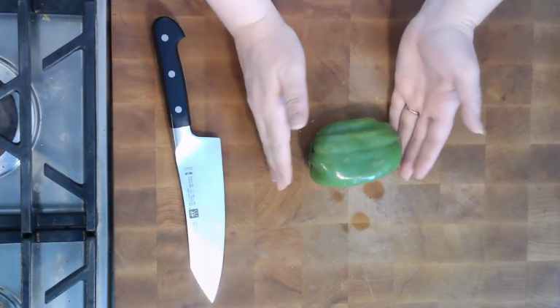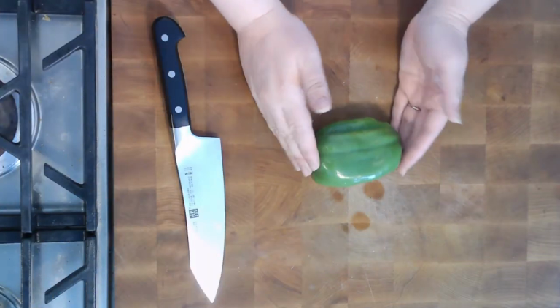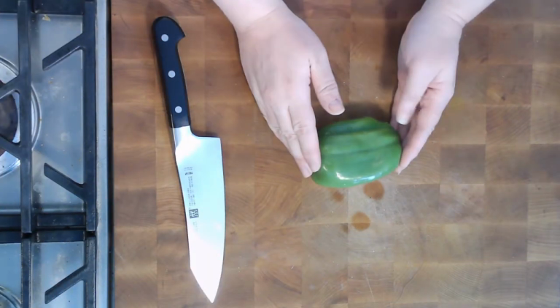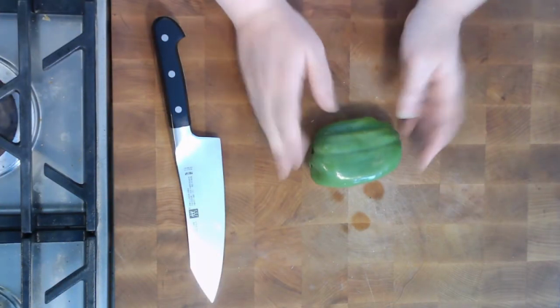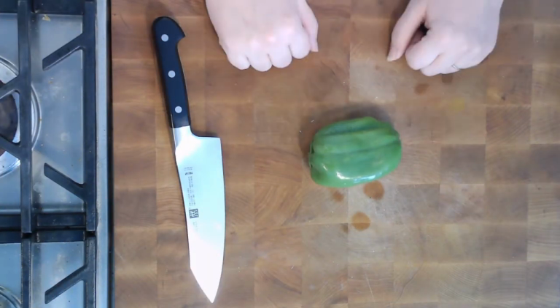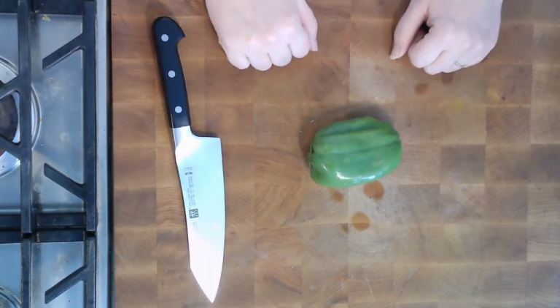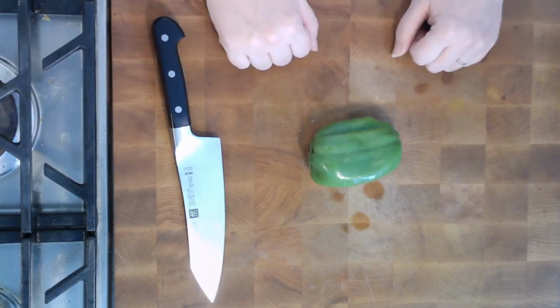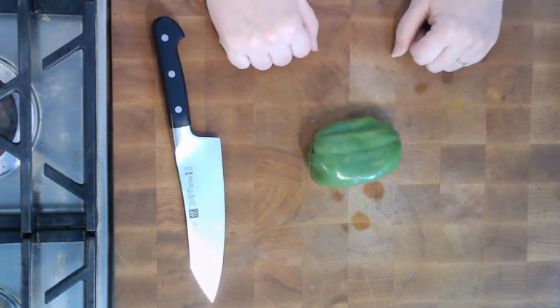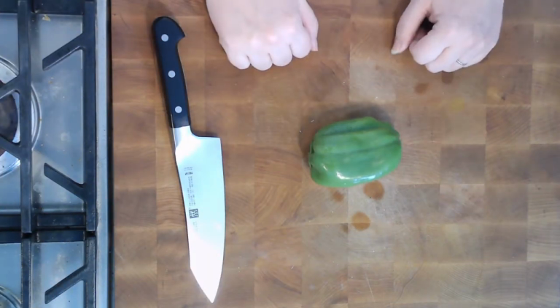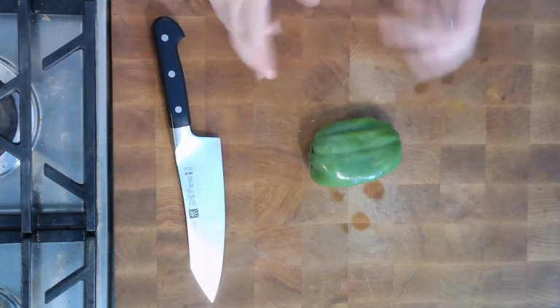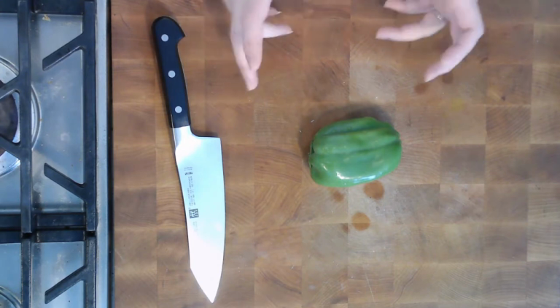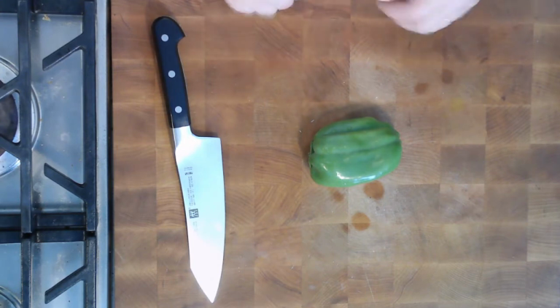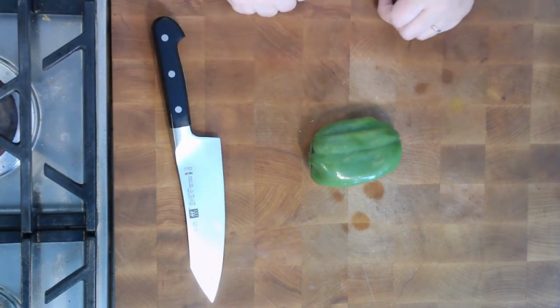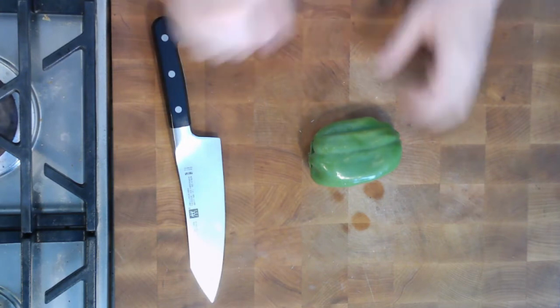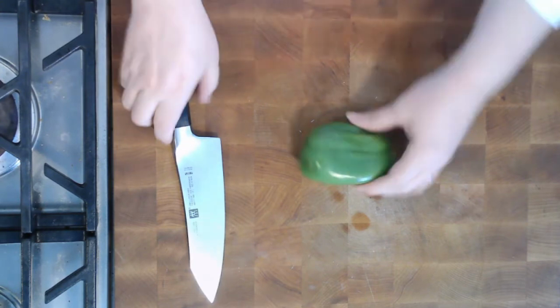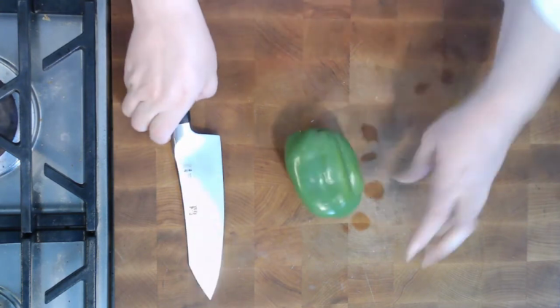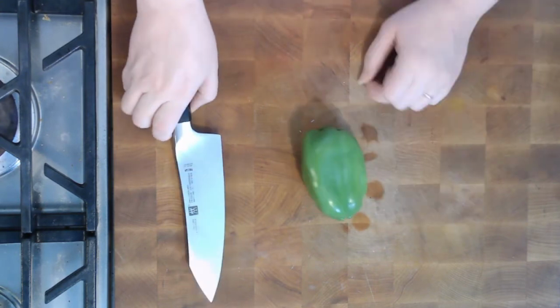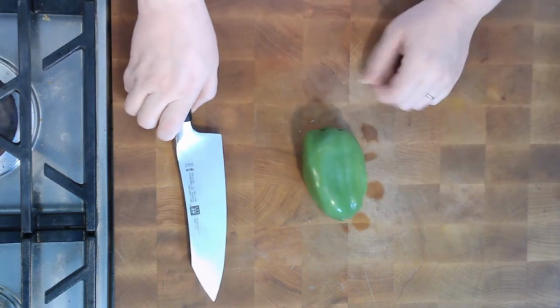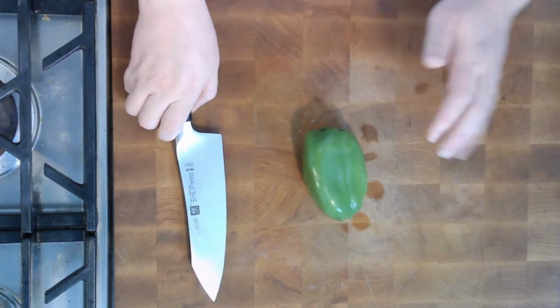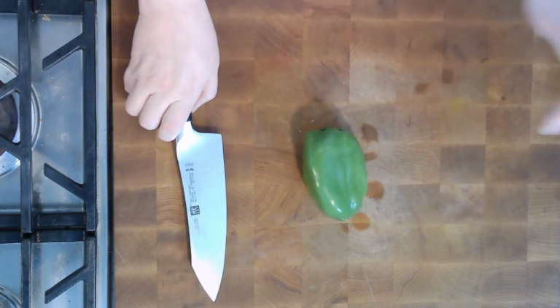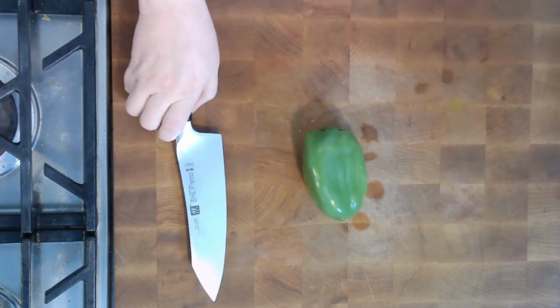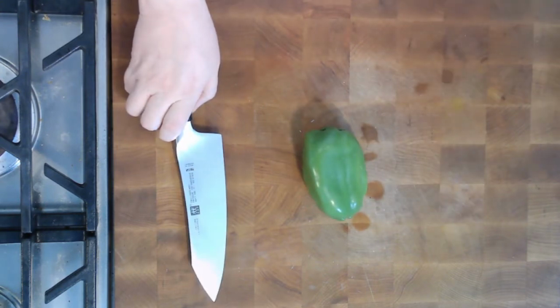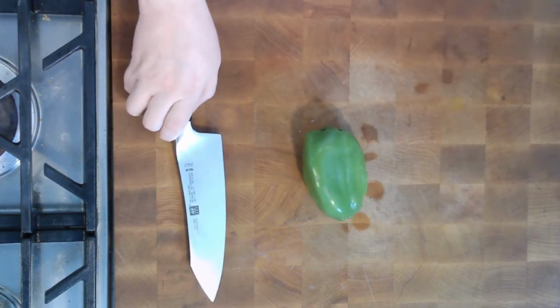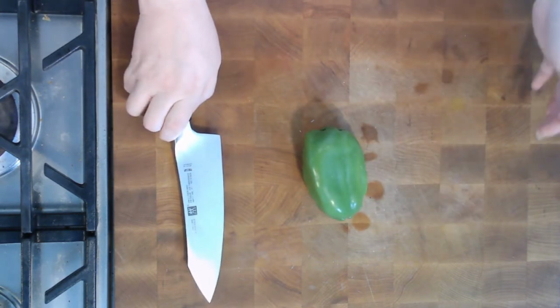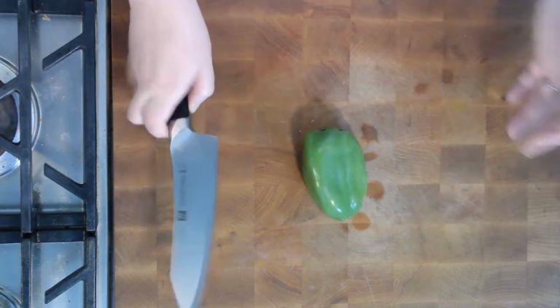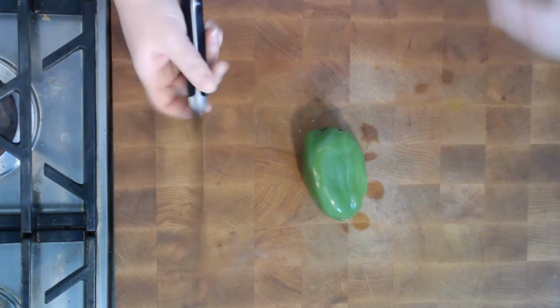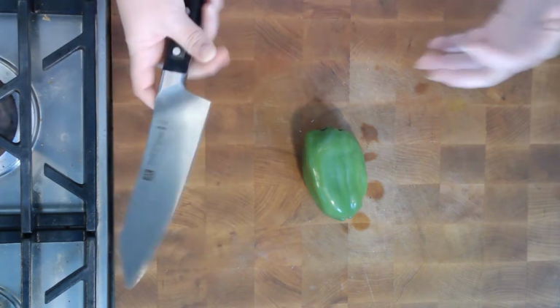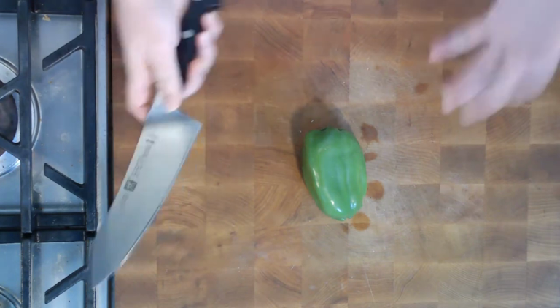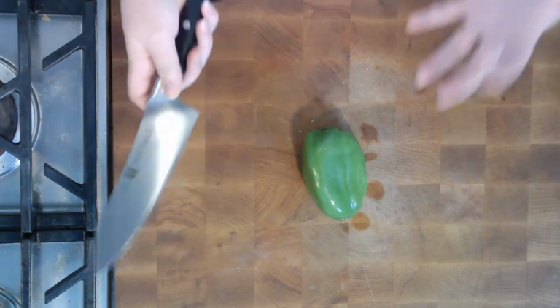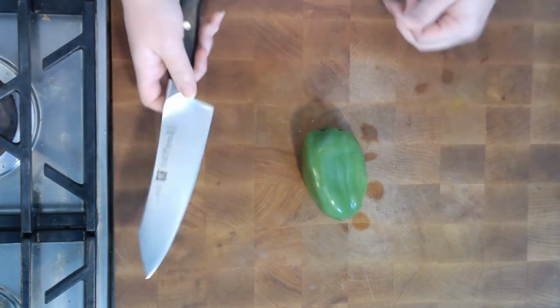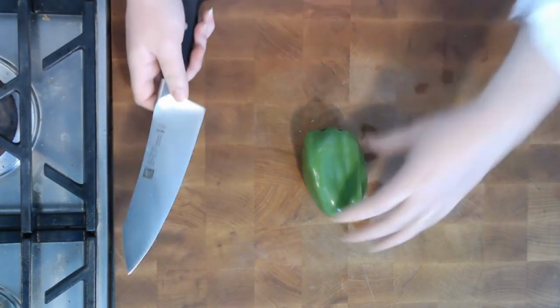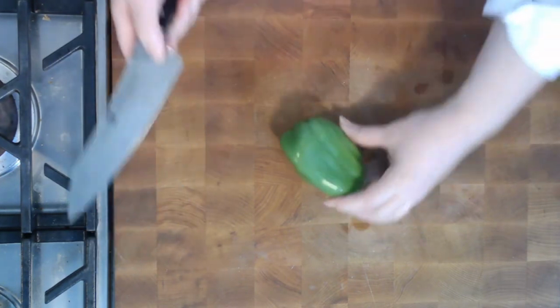The first way to cut a bell pepper is the simplest, but you do run the risk of getting some seeds, but you do waste the least. So there are trade-offs for every way that you cut it.